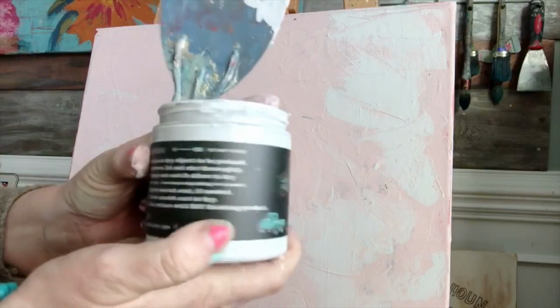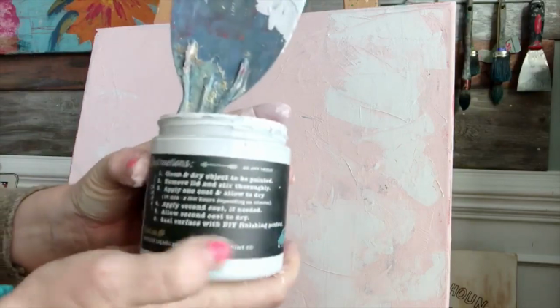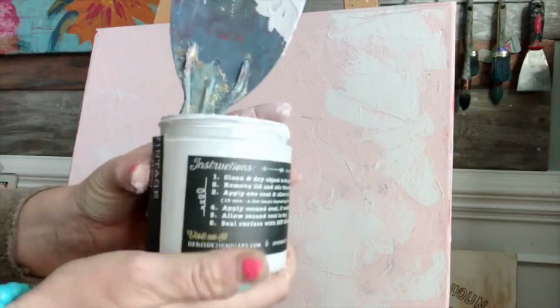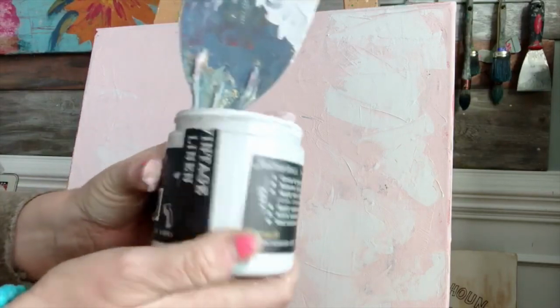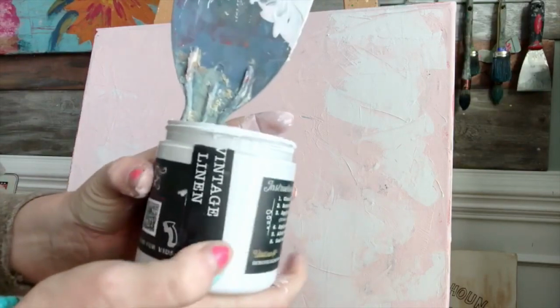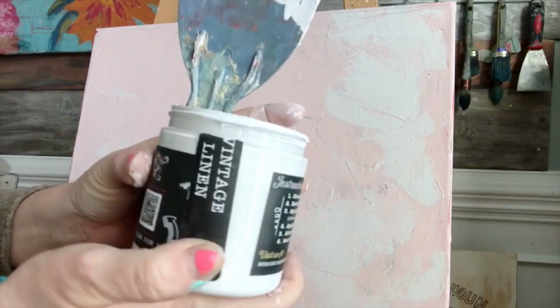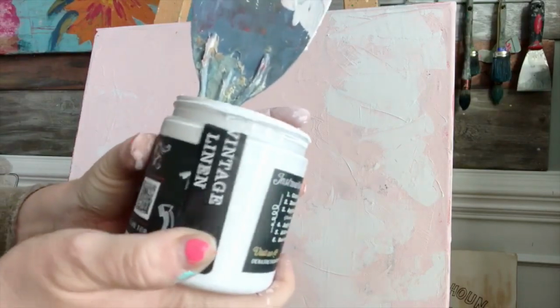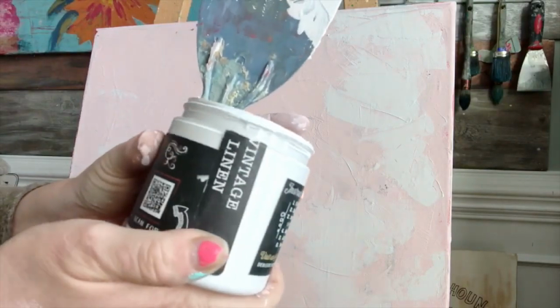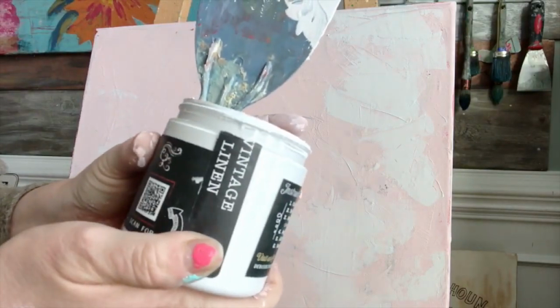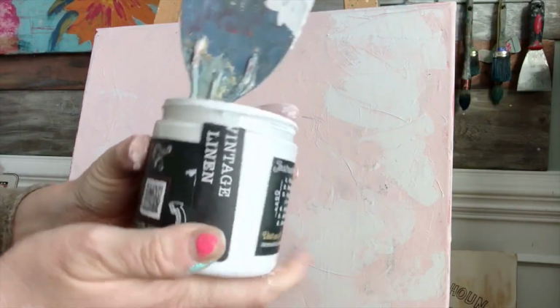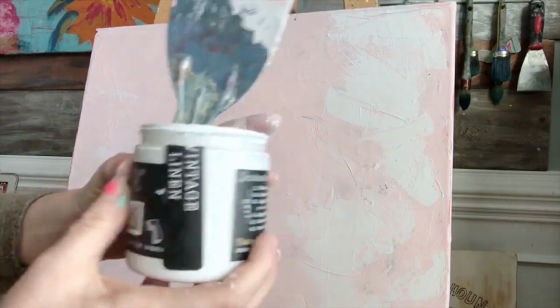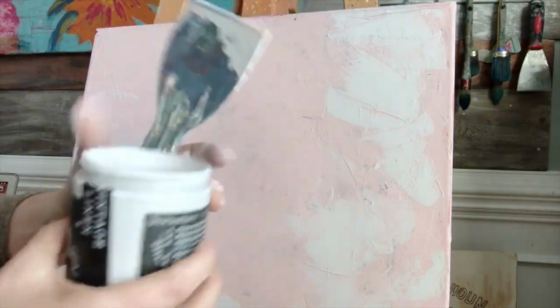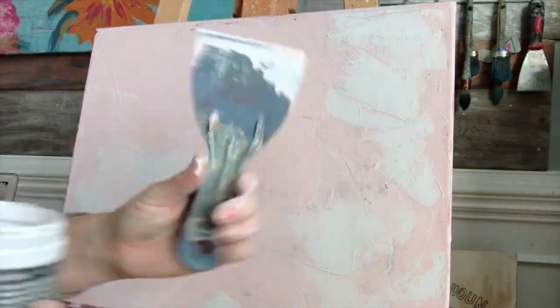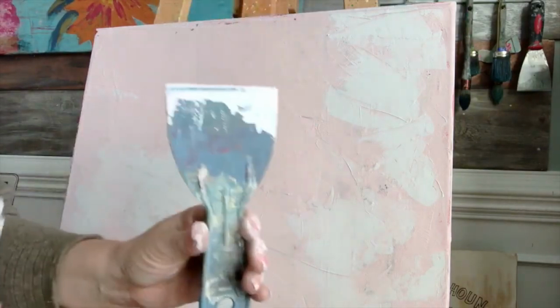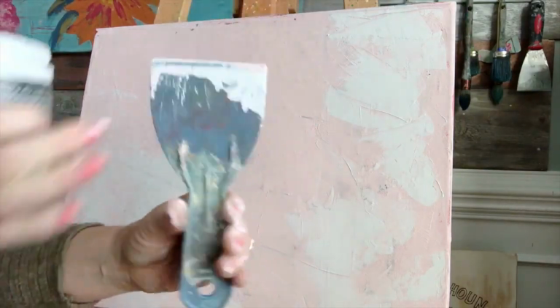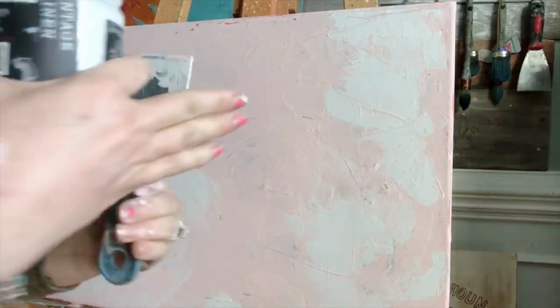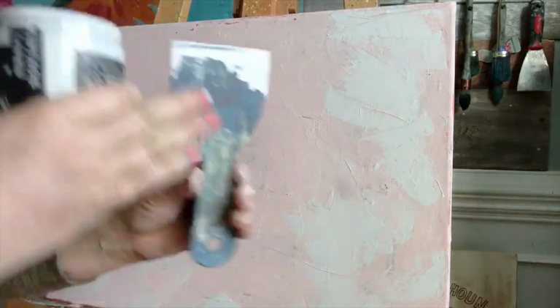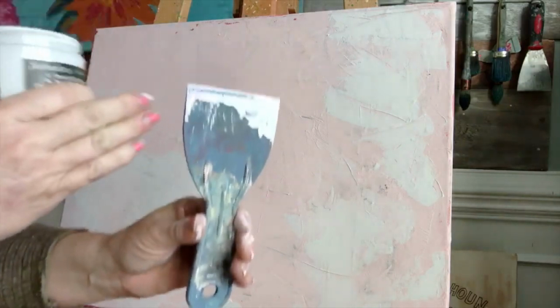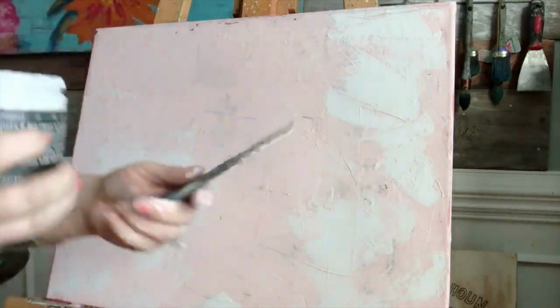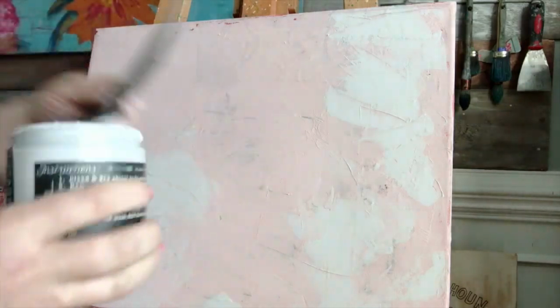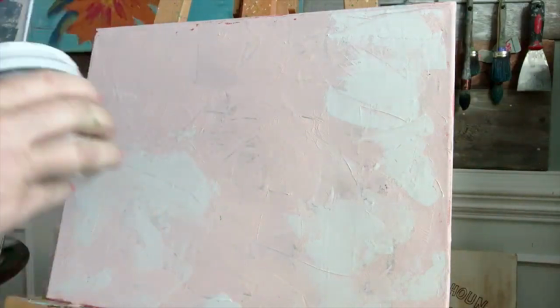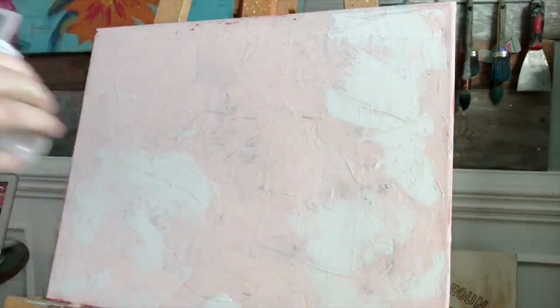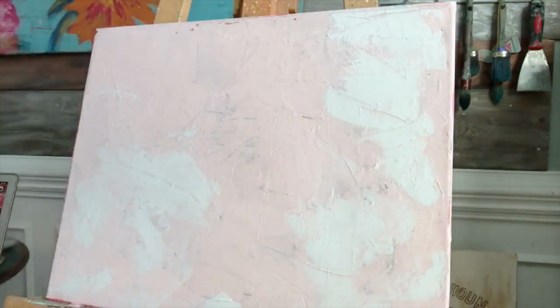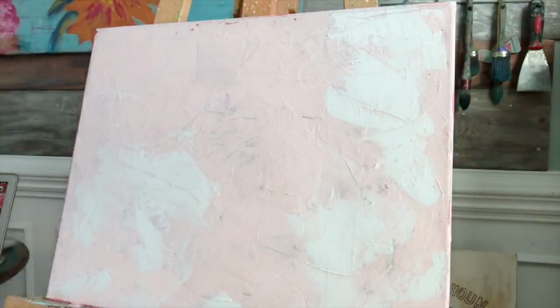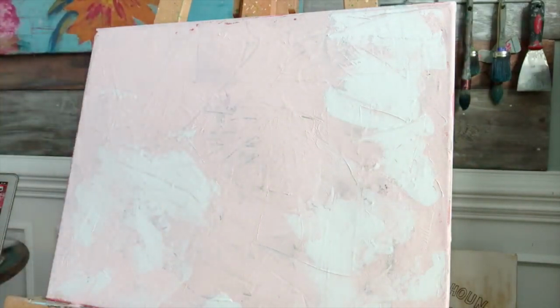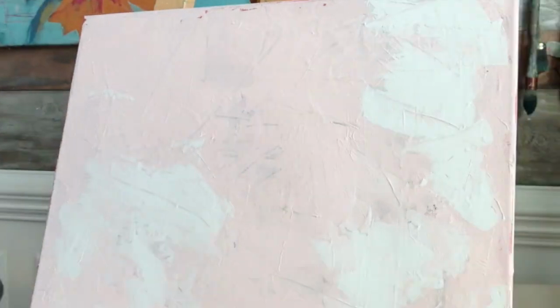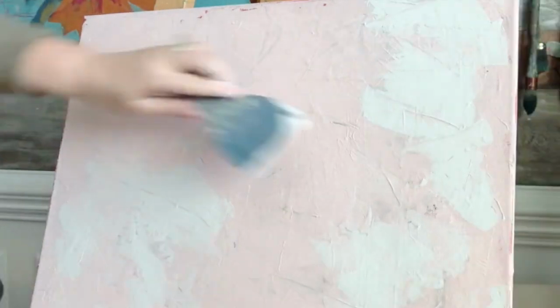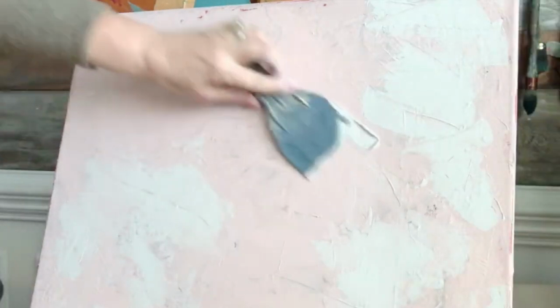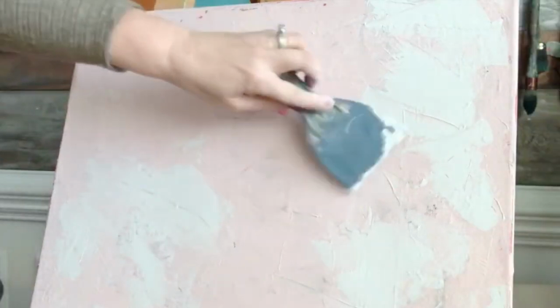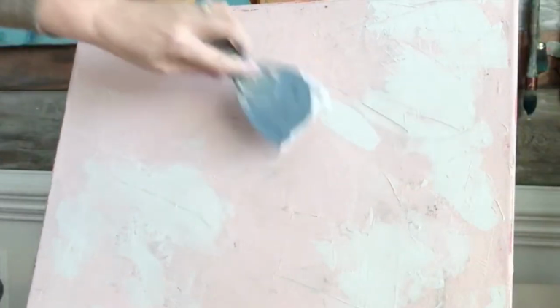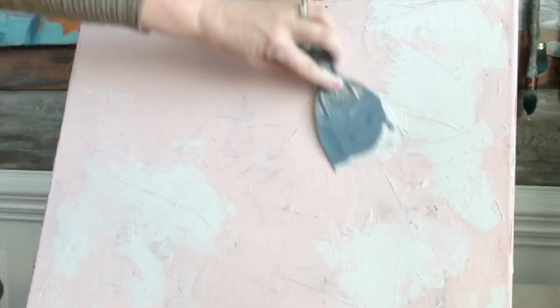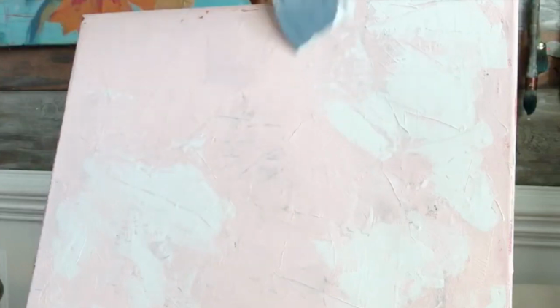I put a second color over the top of the first one, which is called Petticoat Pink. I'm also using a narrower putty knife just for some variation. It really doesn't matter — whatever you have.